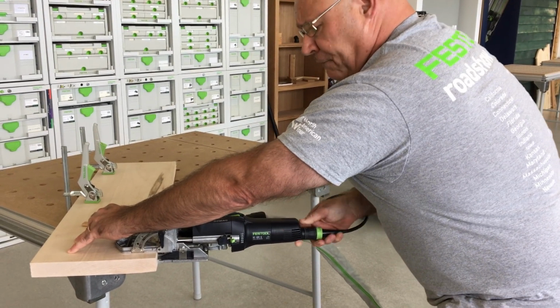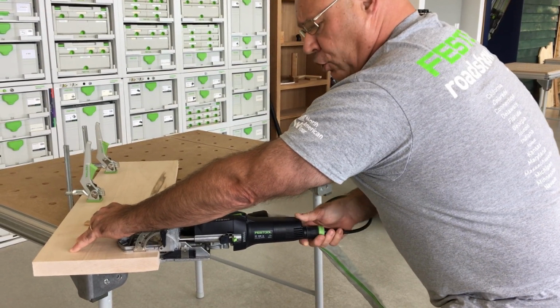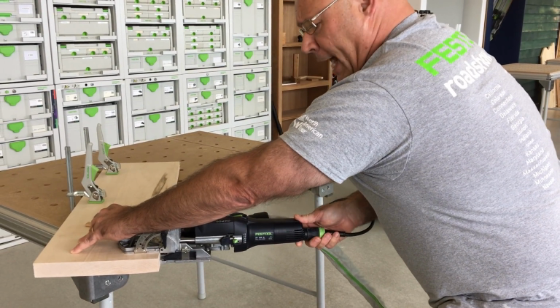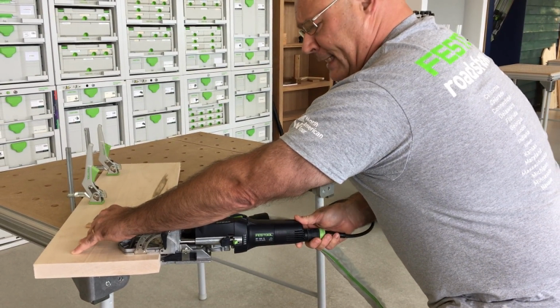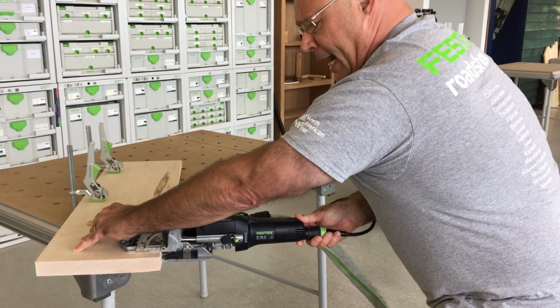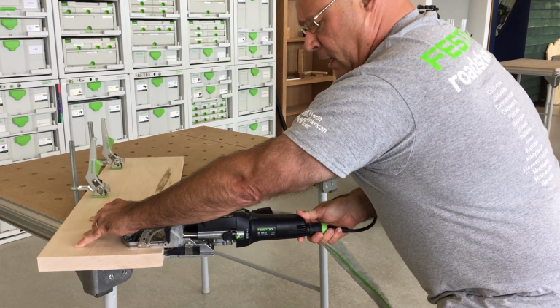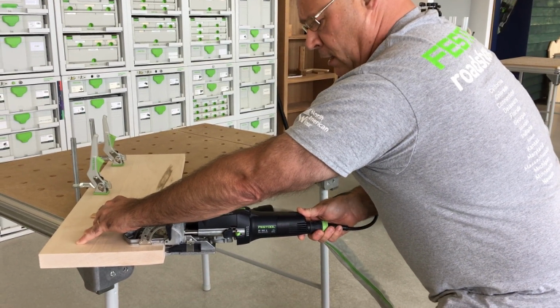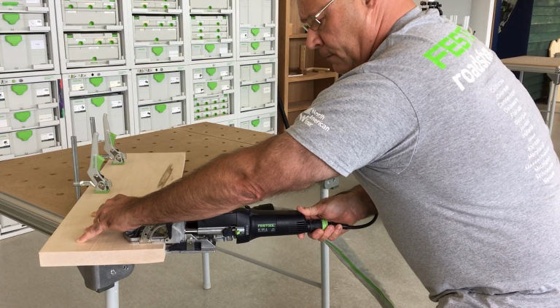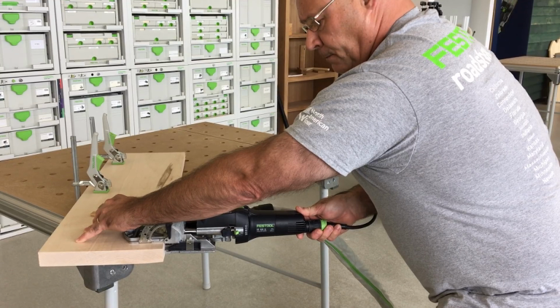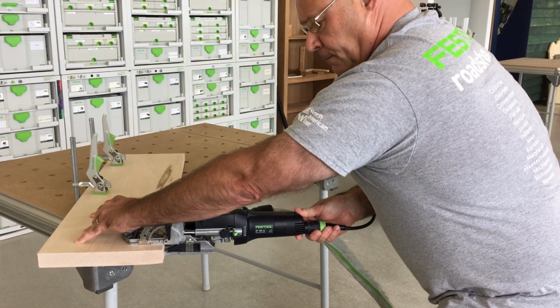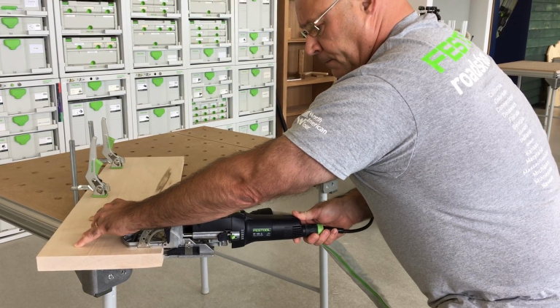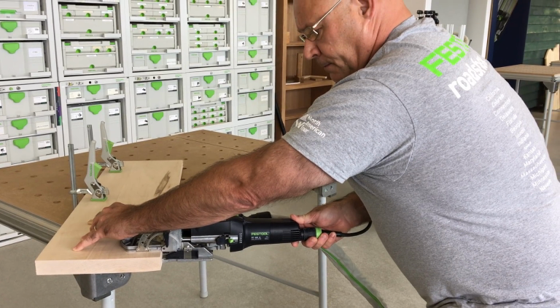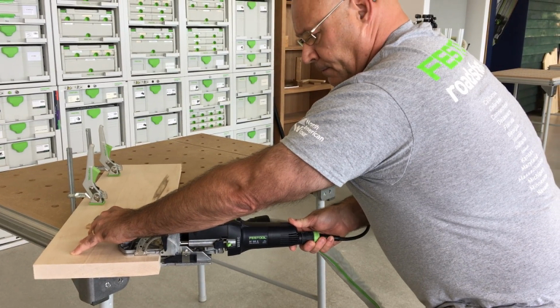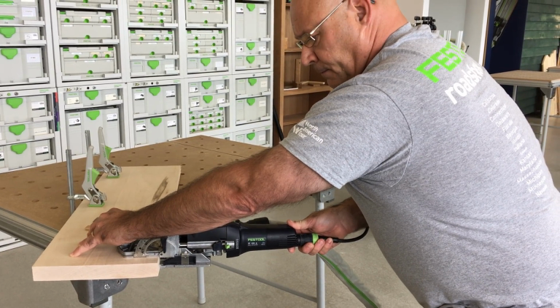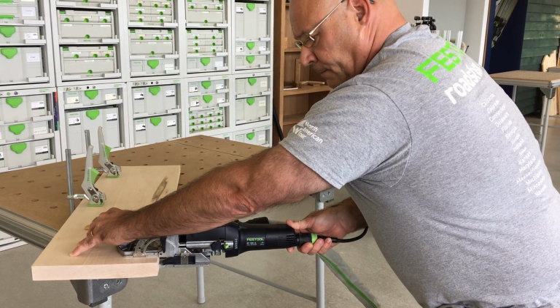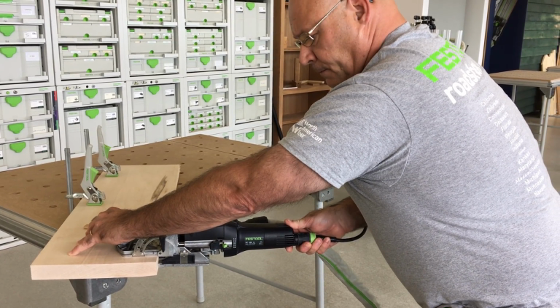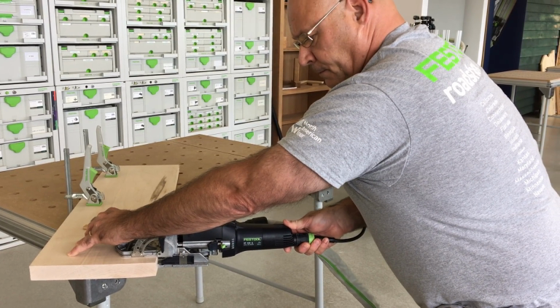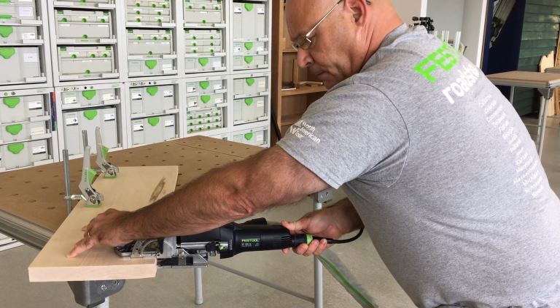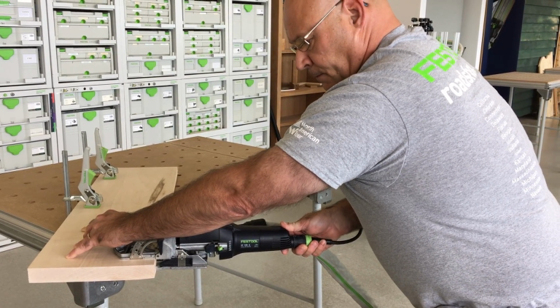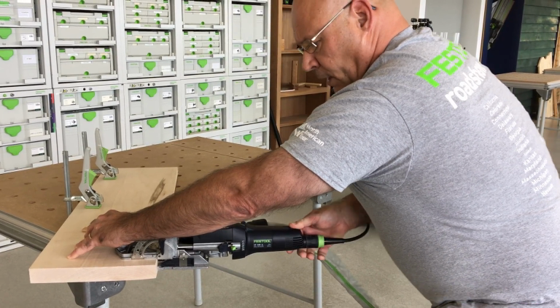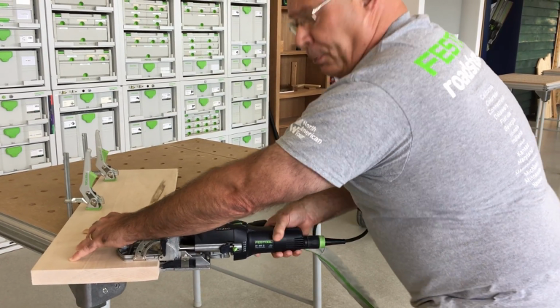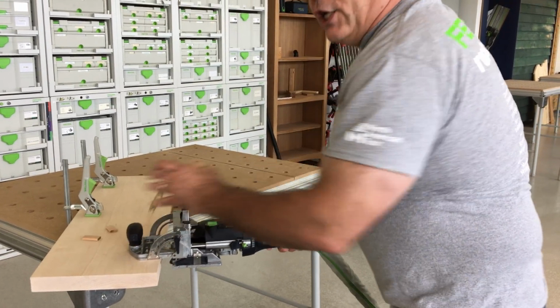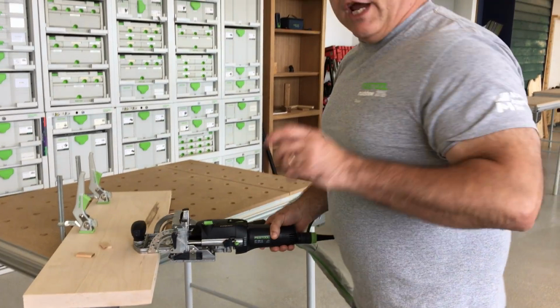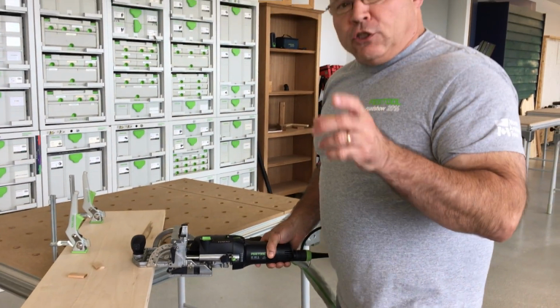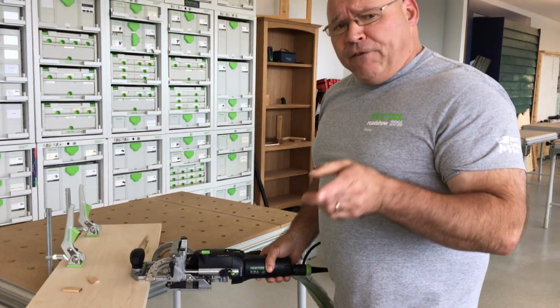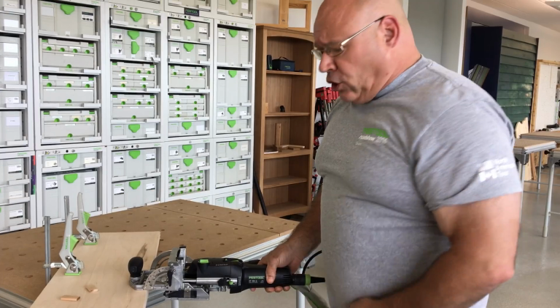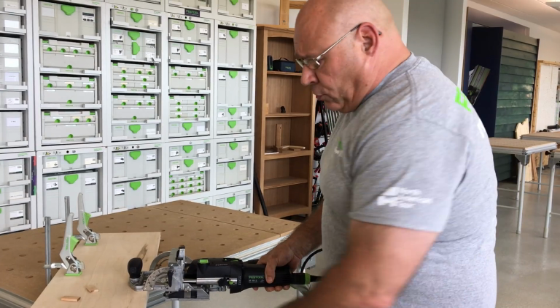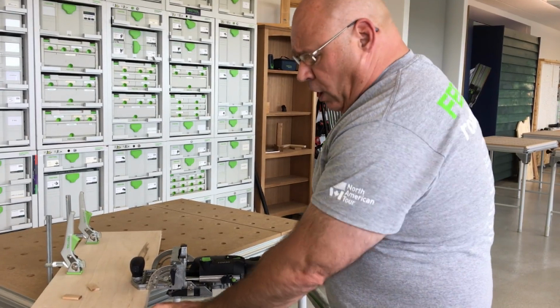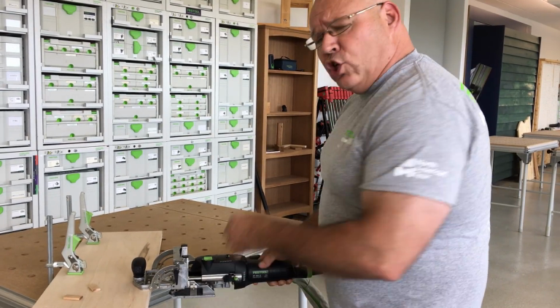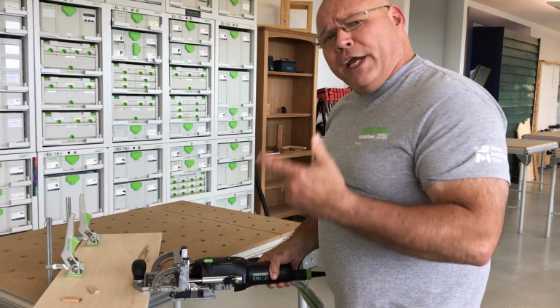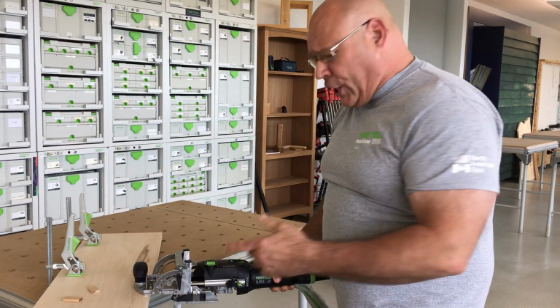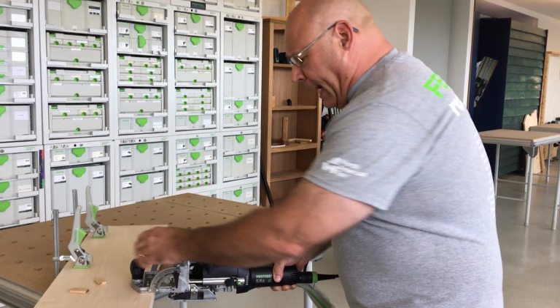If you do it at a steady plunge rate, not too fast, not too slow, you don't hear anything.